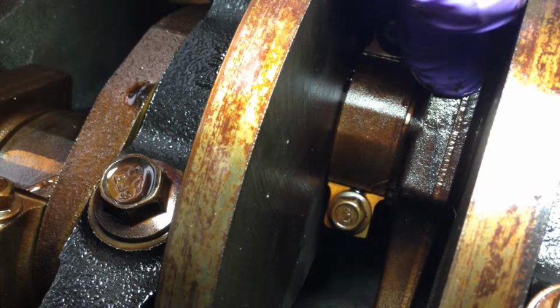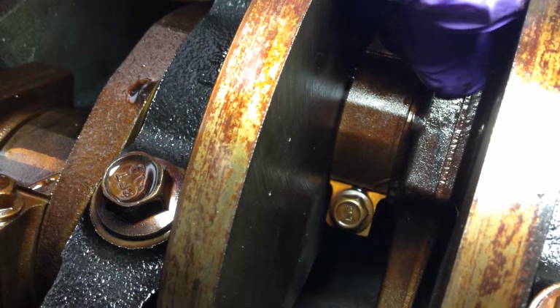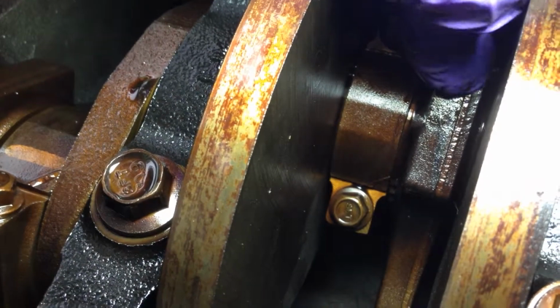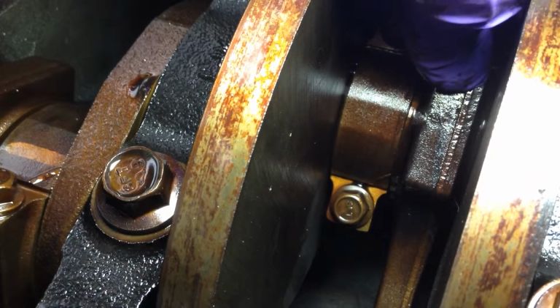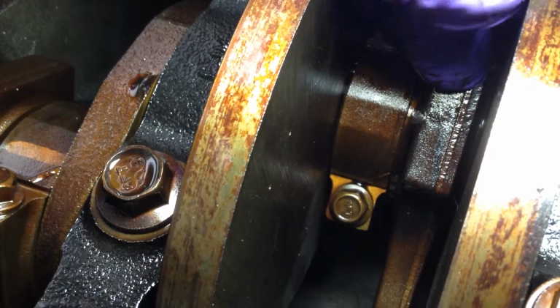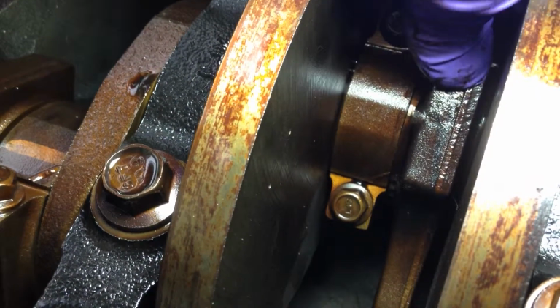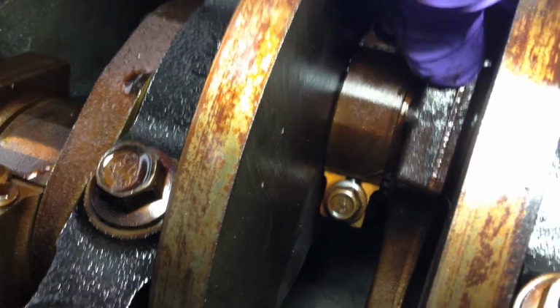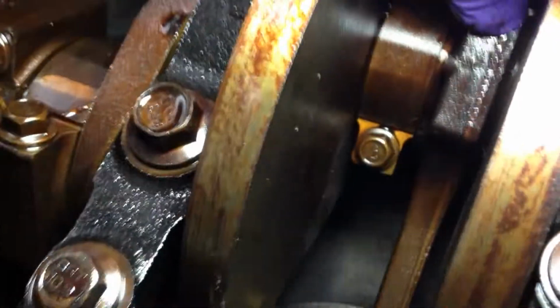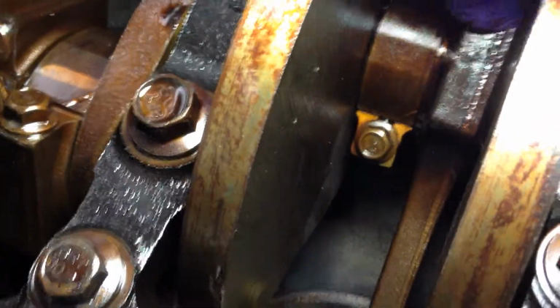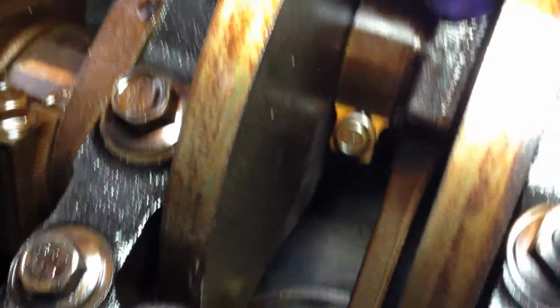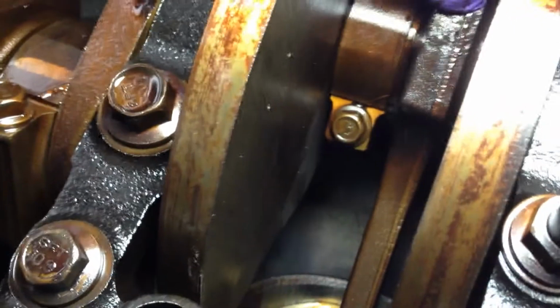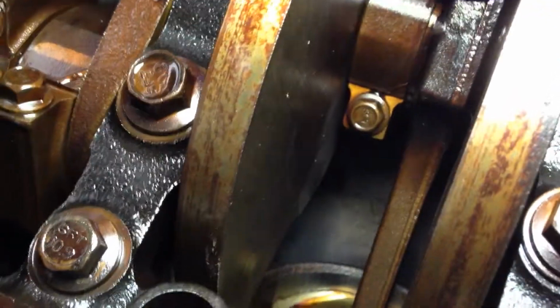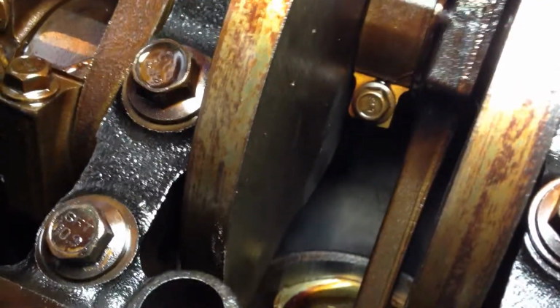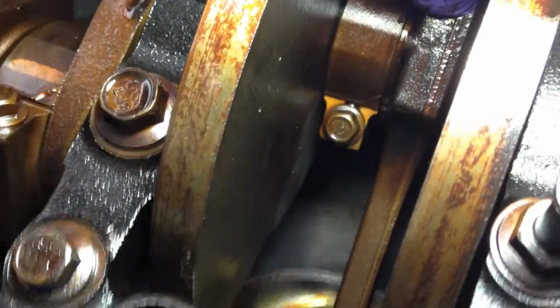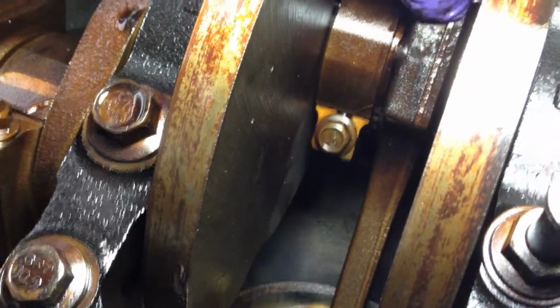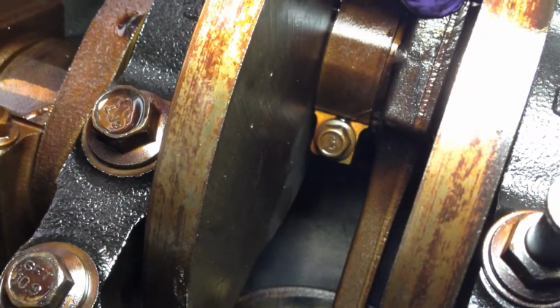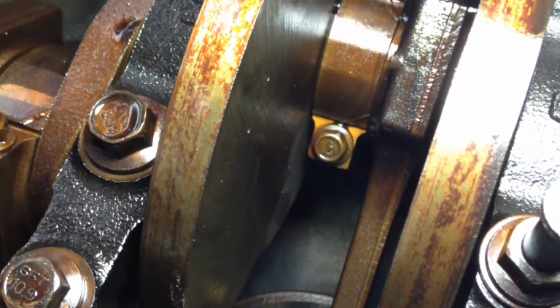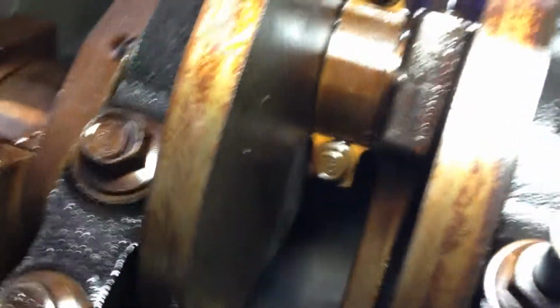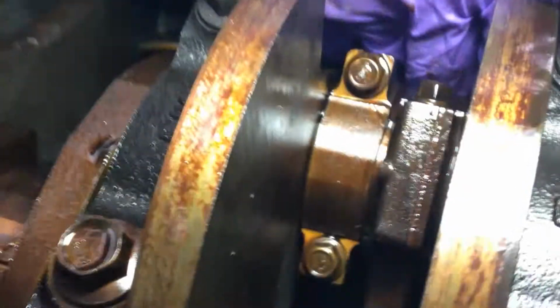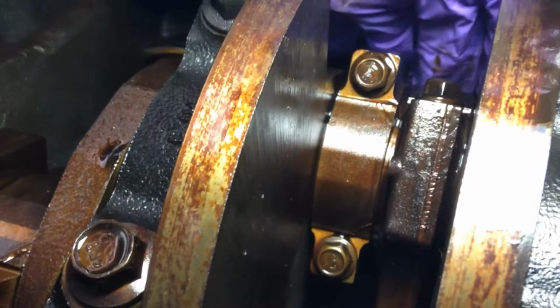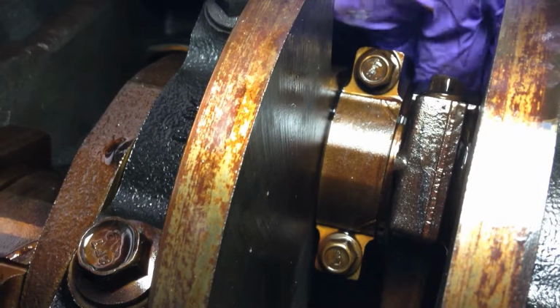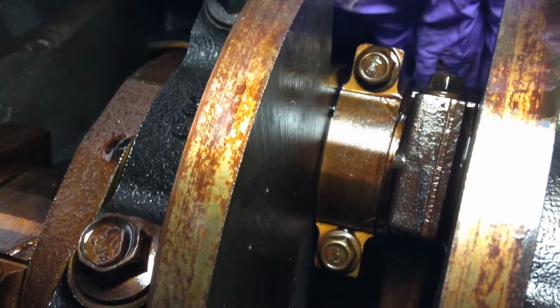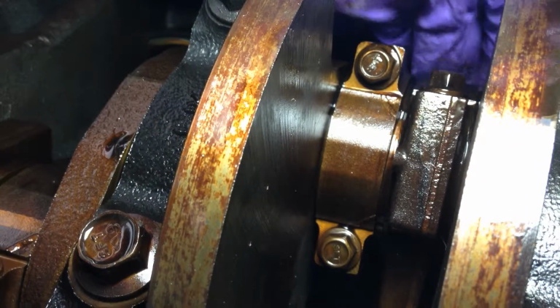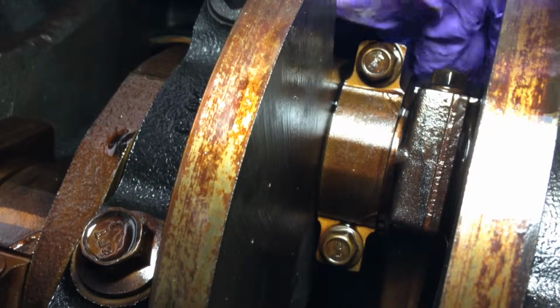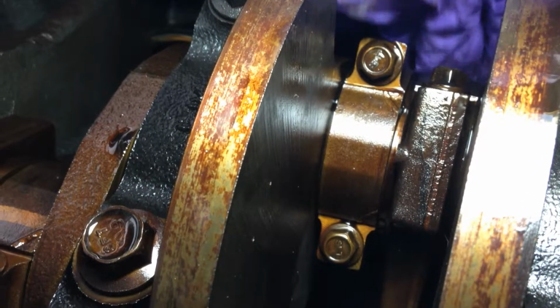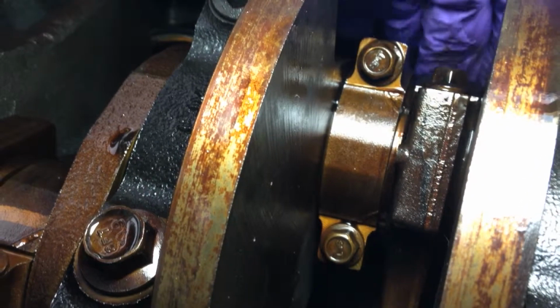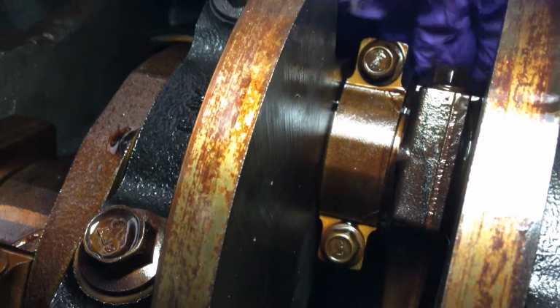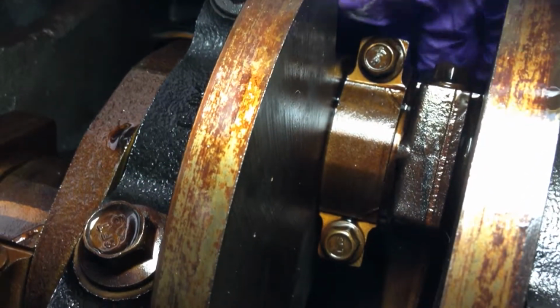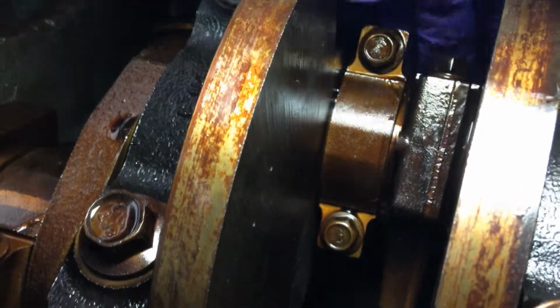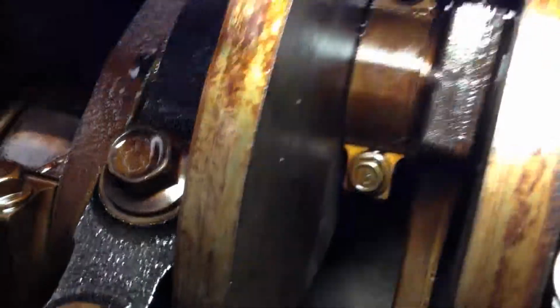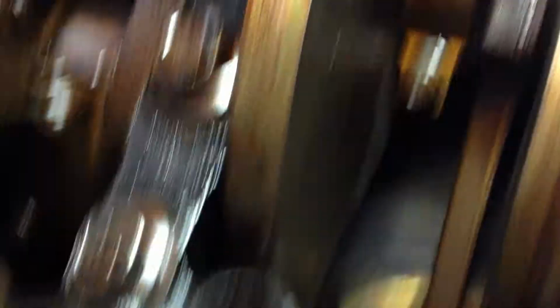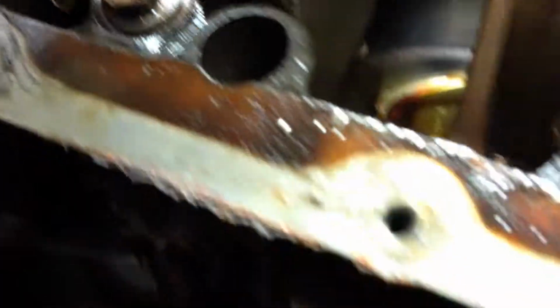There's some back and forth, but not too much. It's really the up and down movement — that's where our knocking noise is coming from.